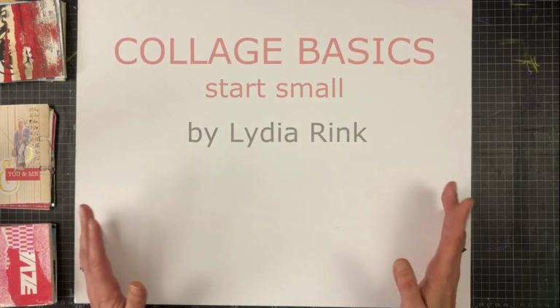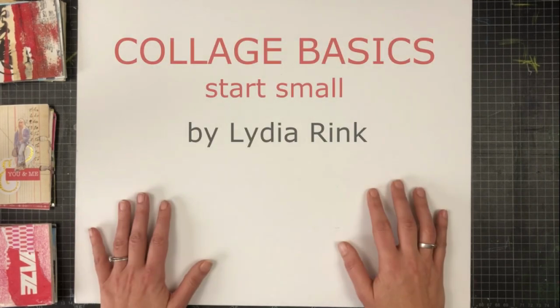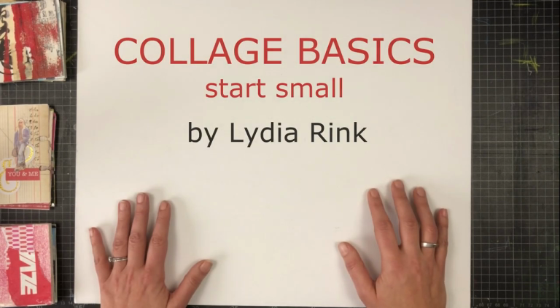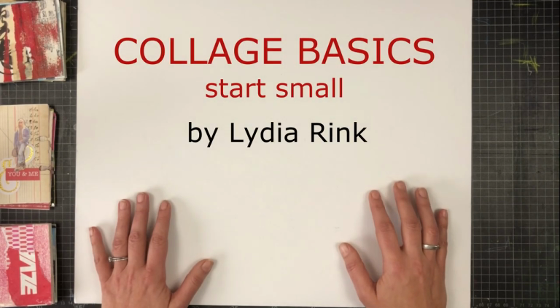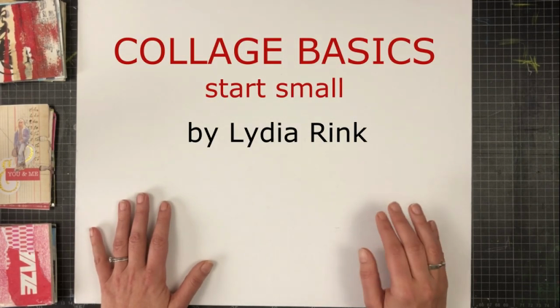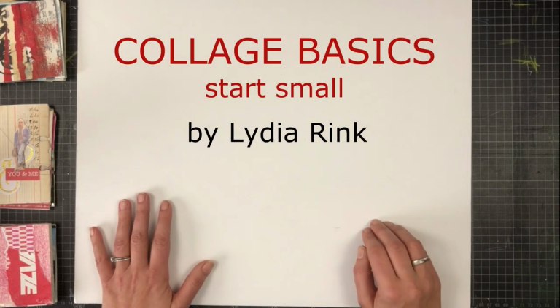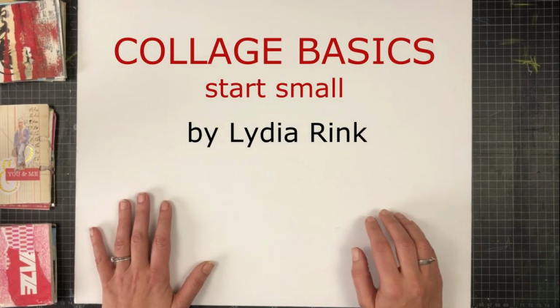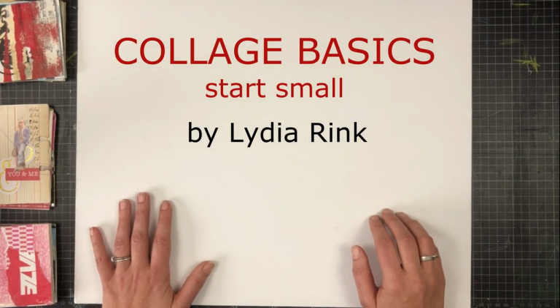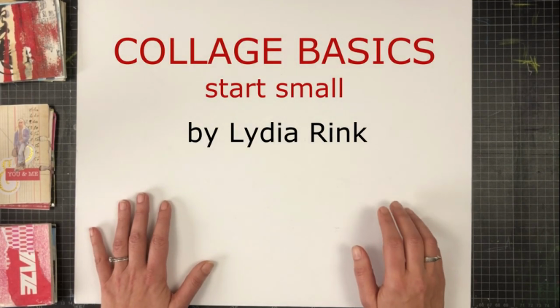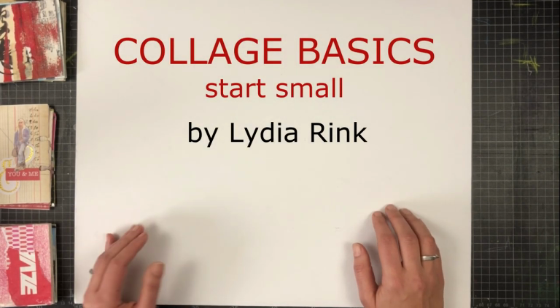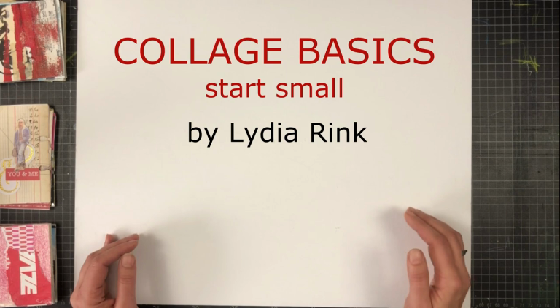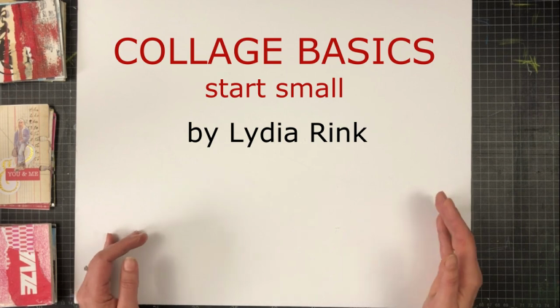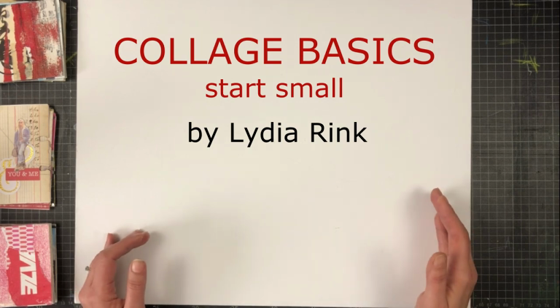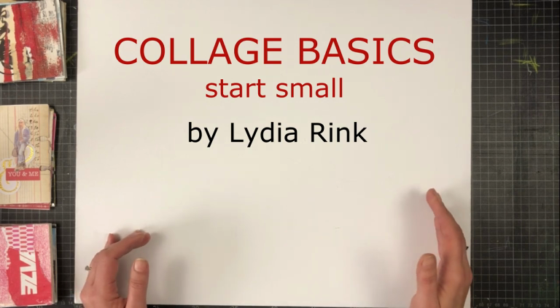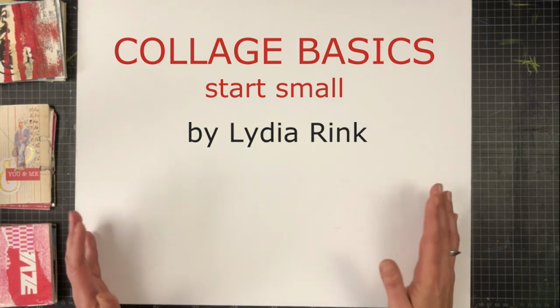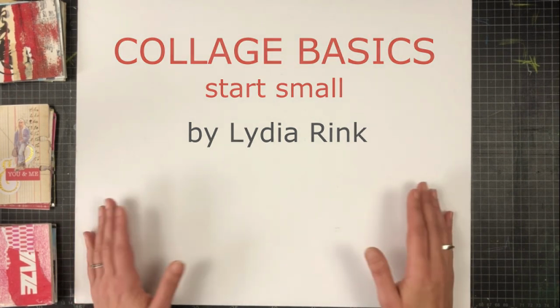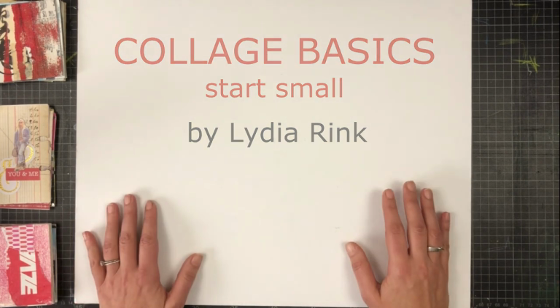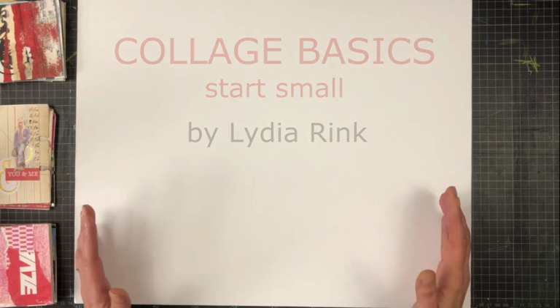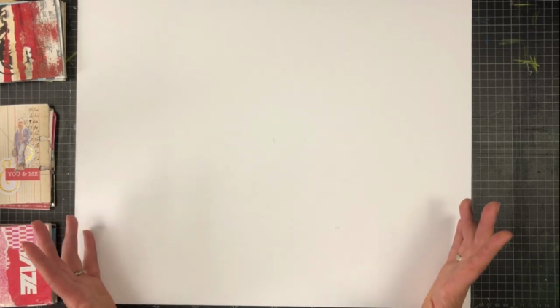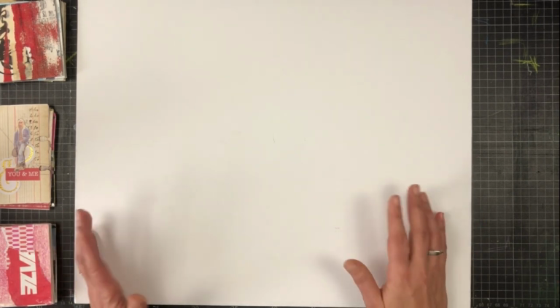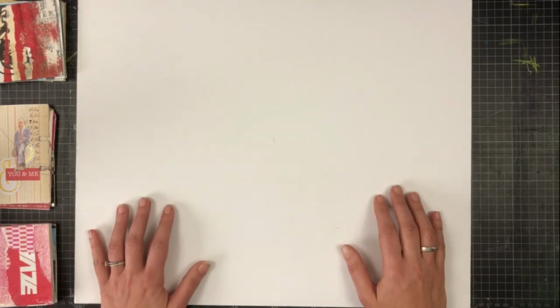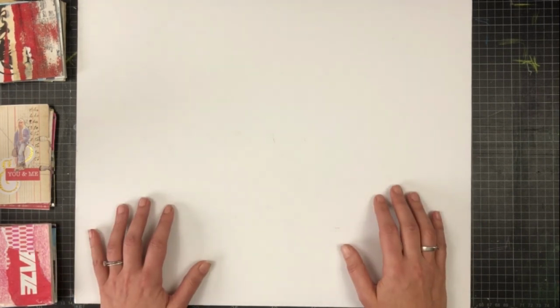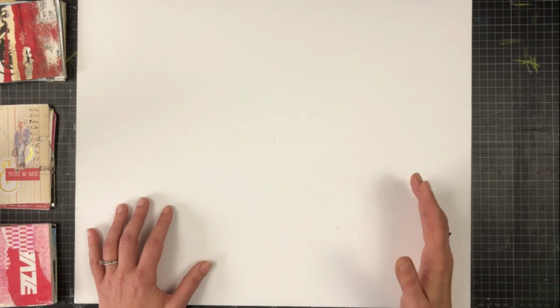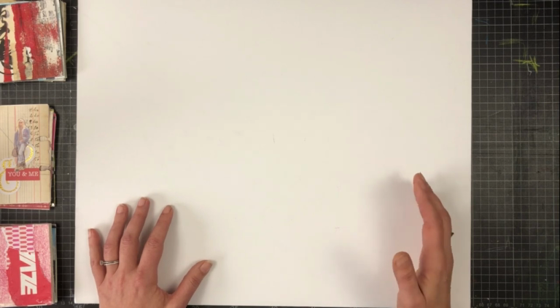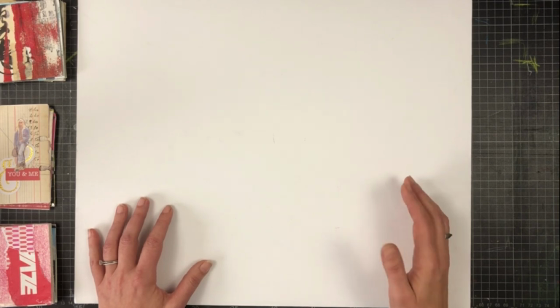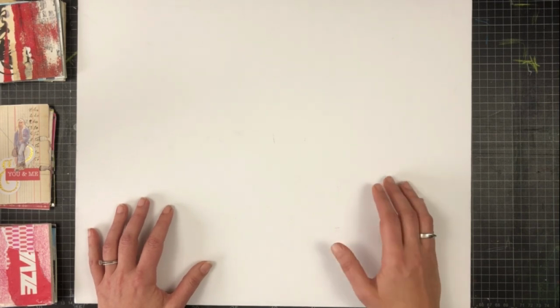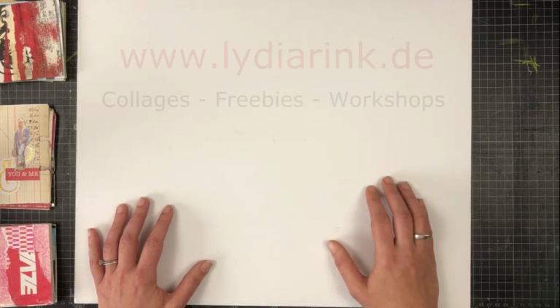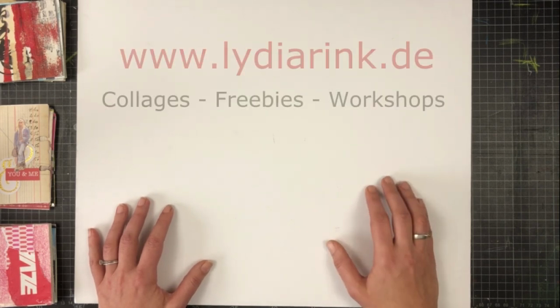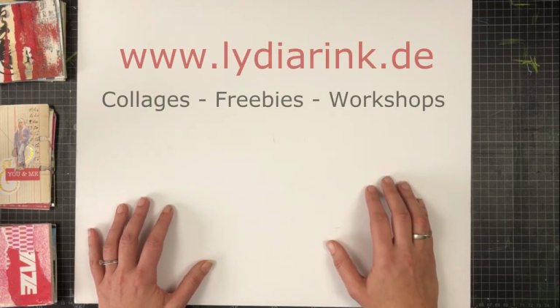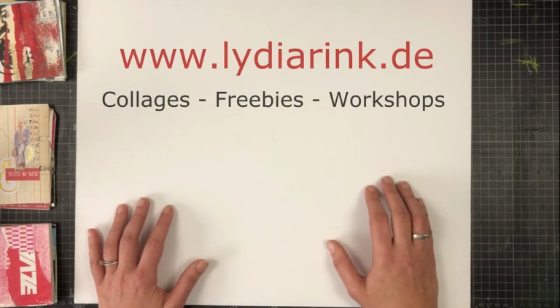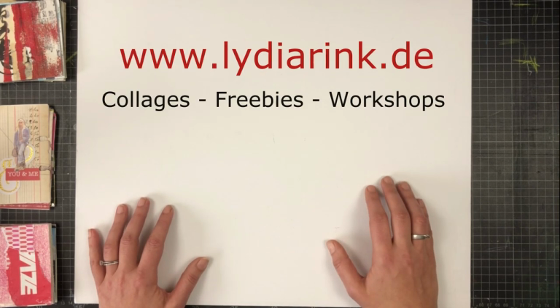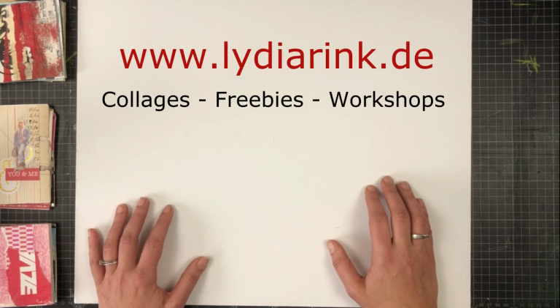Hi there! Before we get started on this one, I'd just like to remind you, if you are interested in any of my collages or freebies or online classes, please check out the link here on the screen and in the description box.